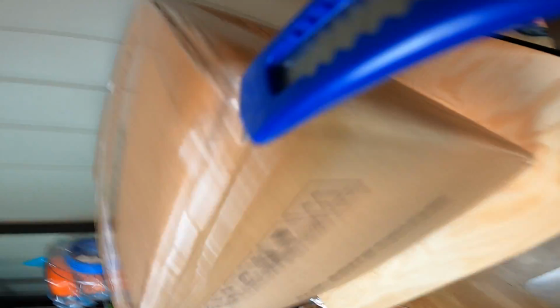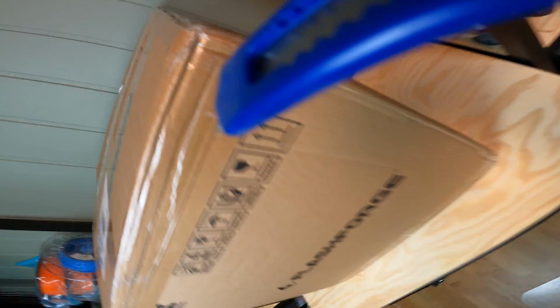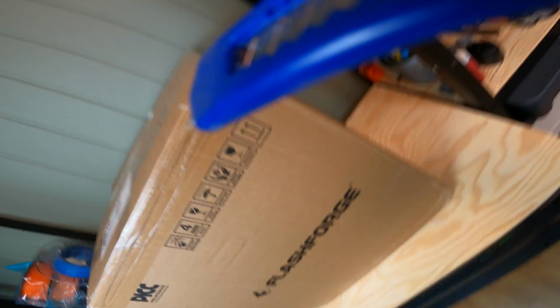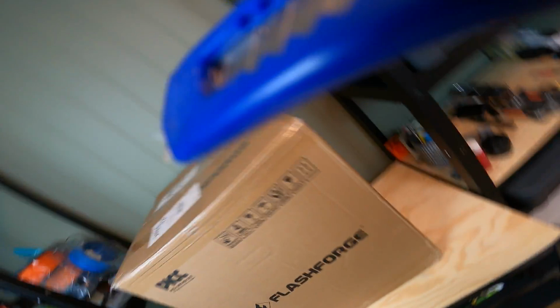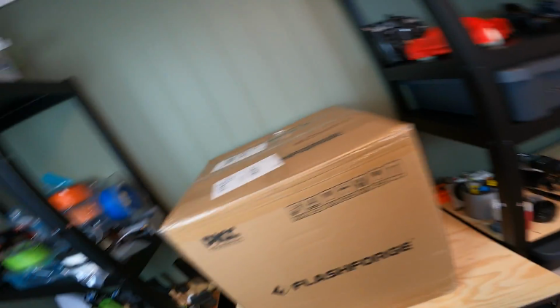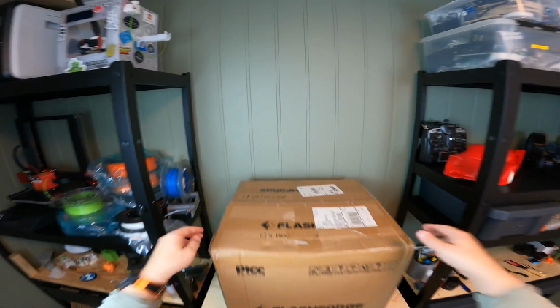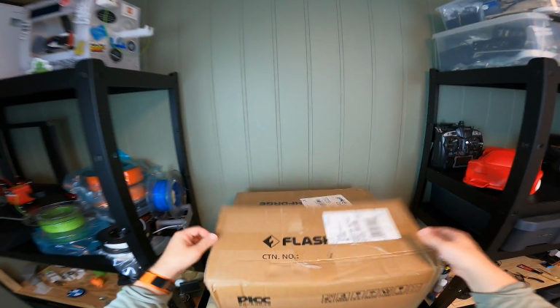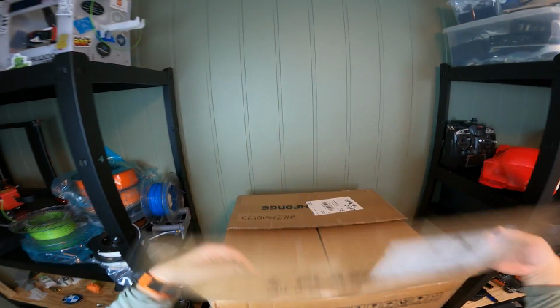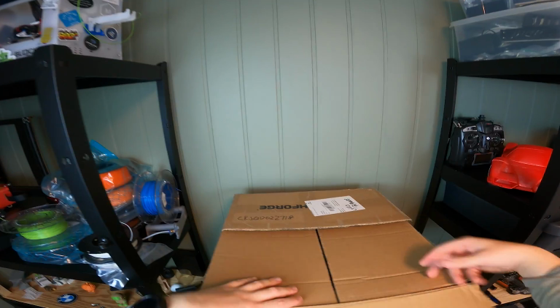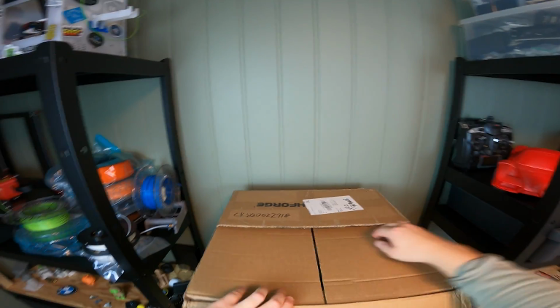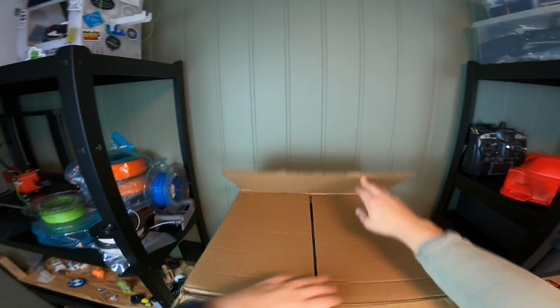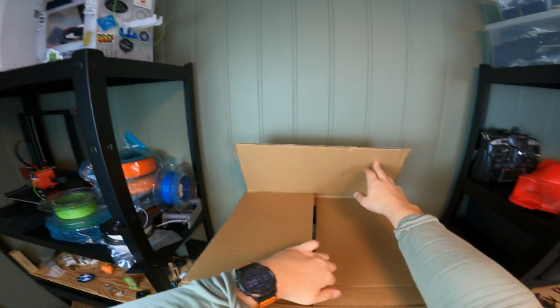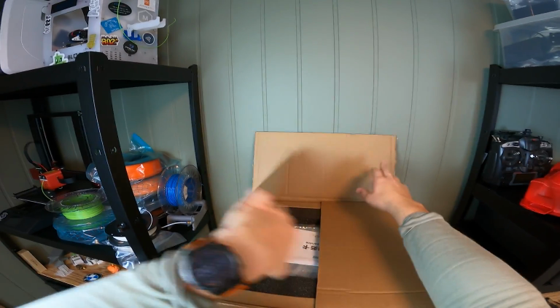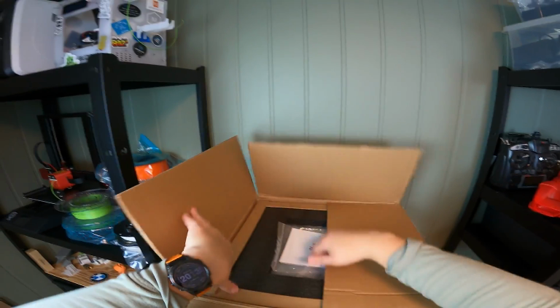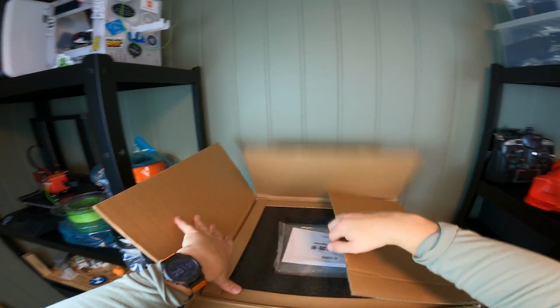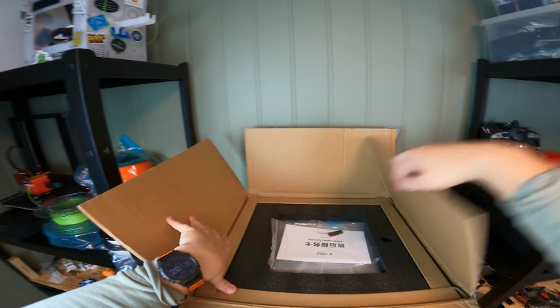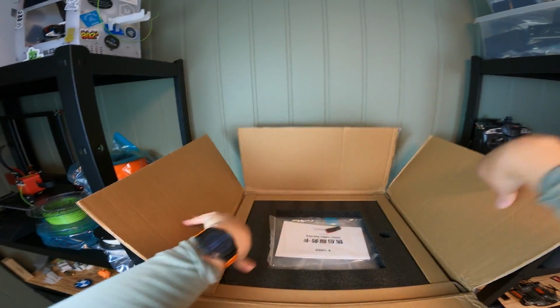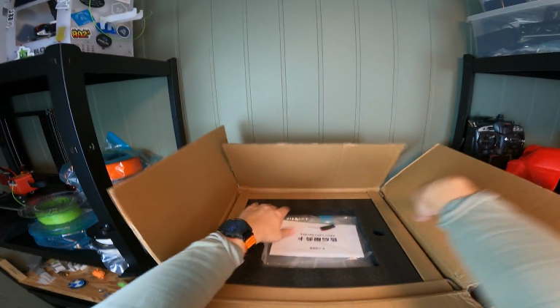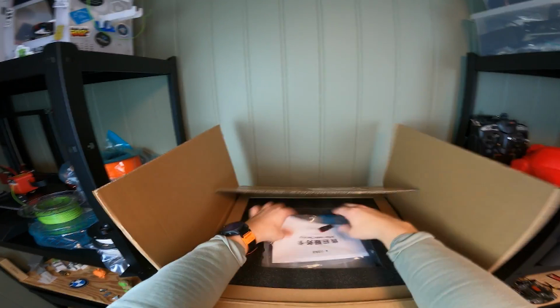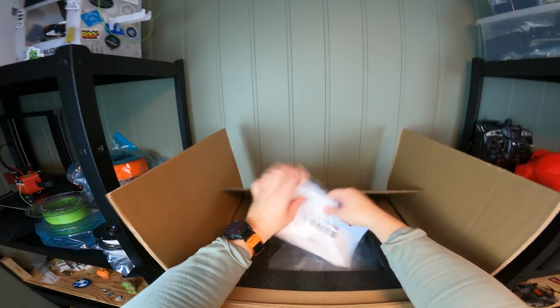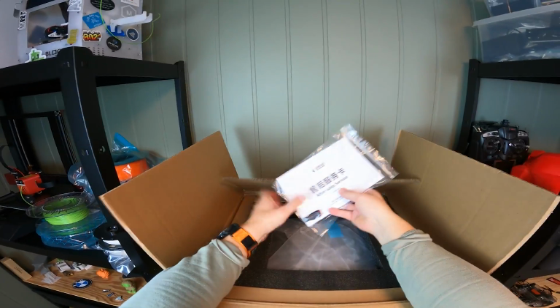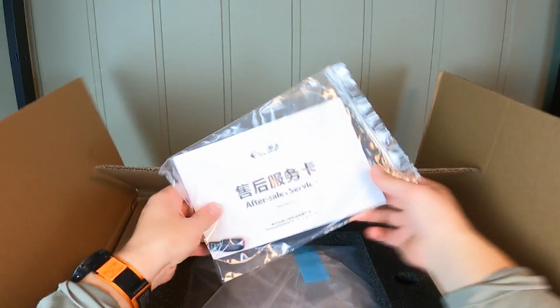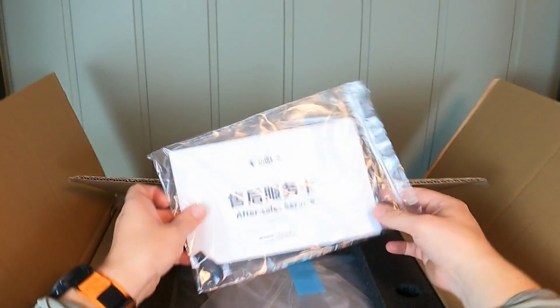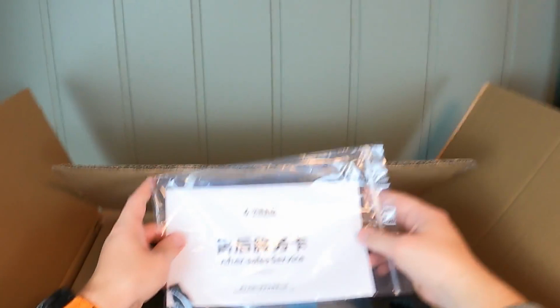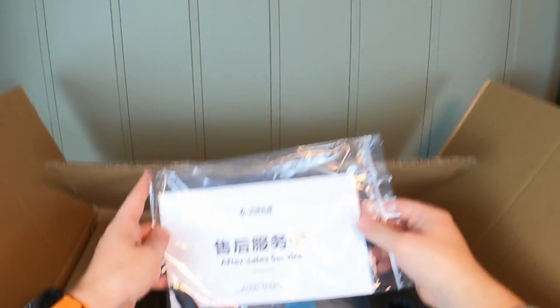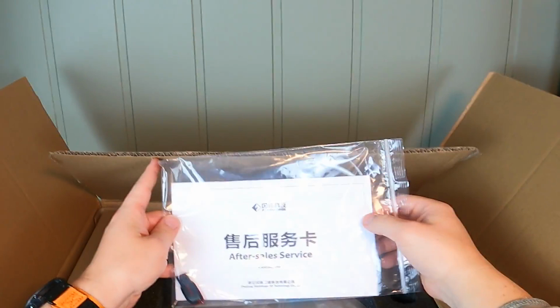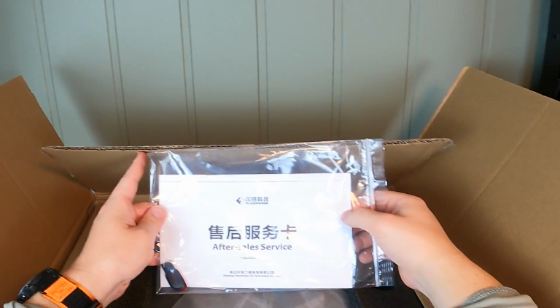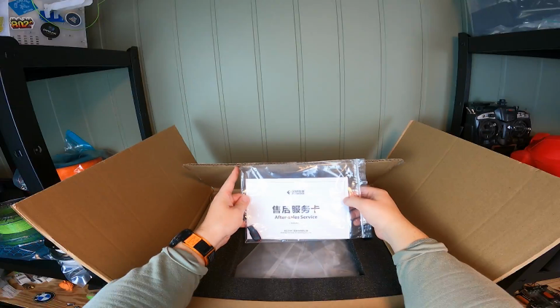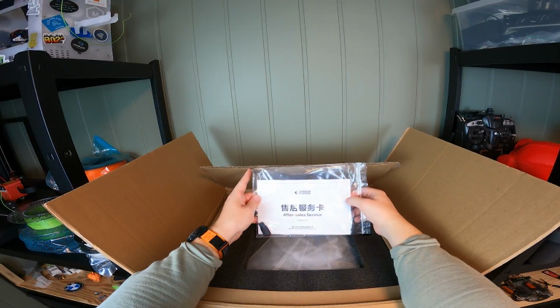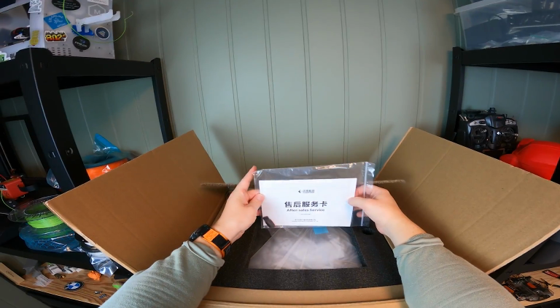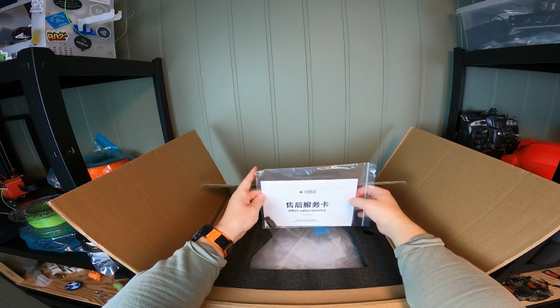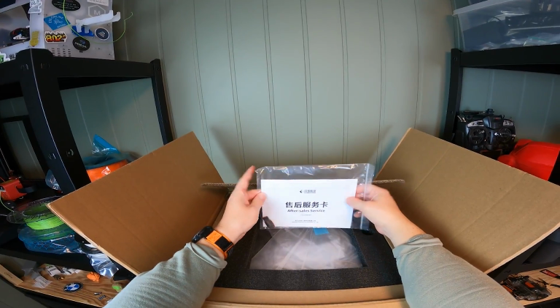This is the new super fast FlashForge Adventure 5M Pro that was sent to me for a review. Let's get it unboxed and run the first couple of prints.